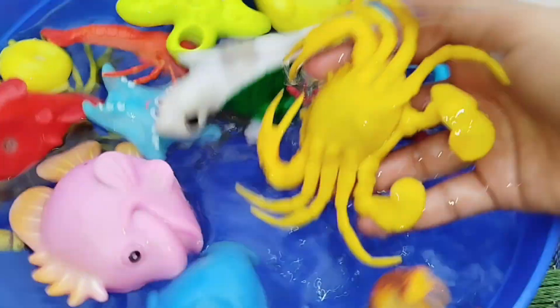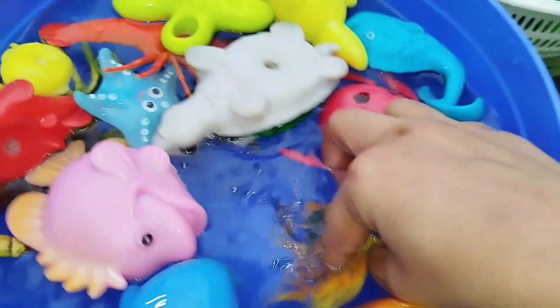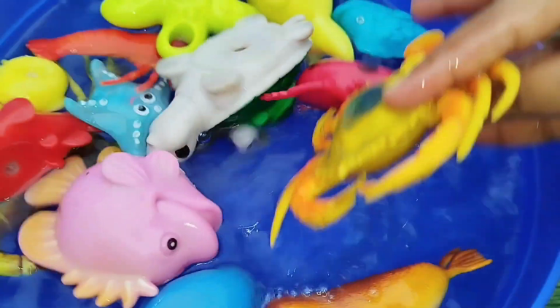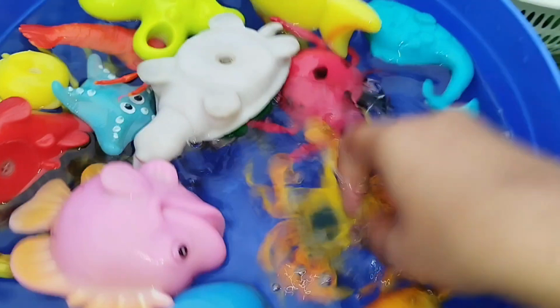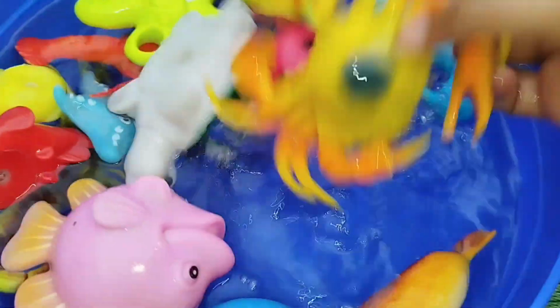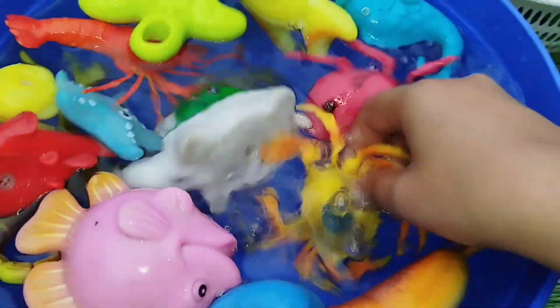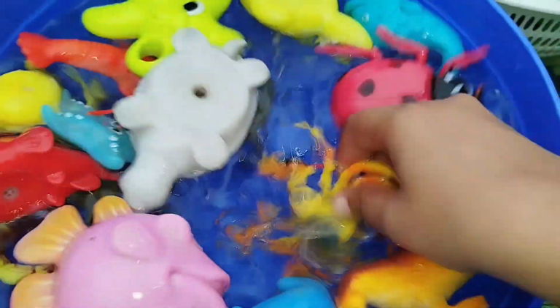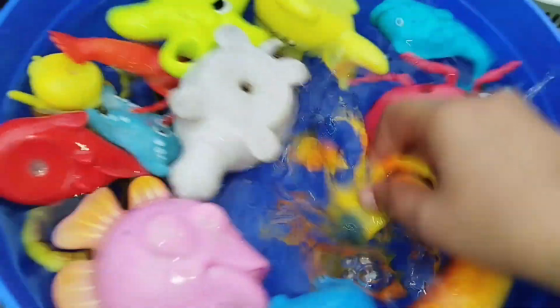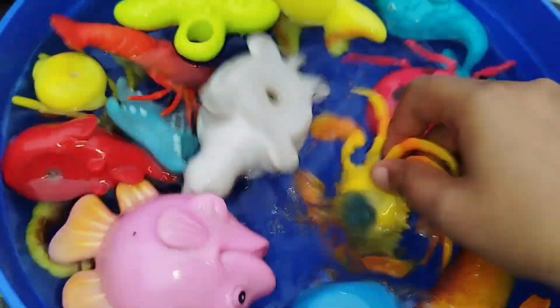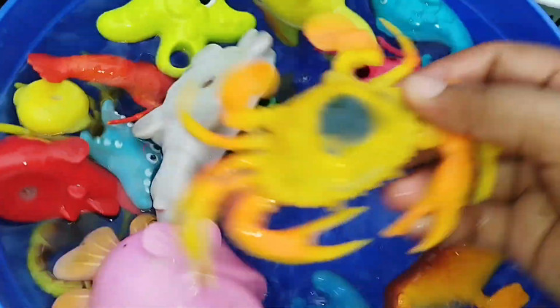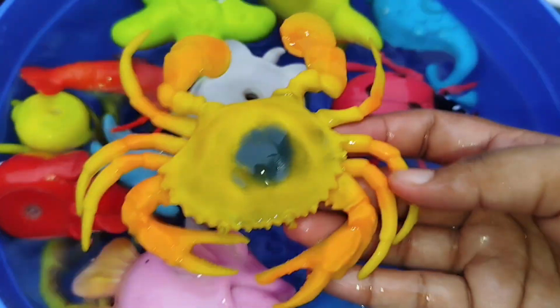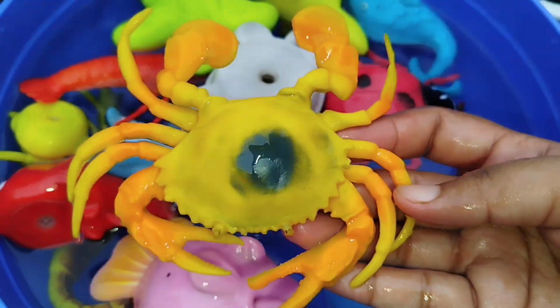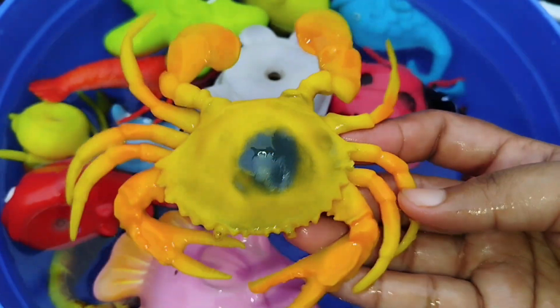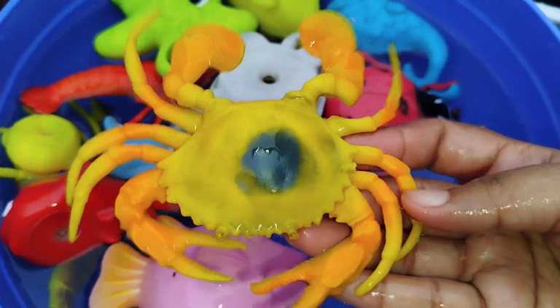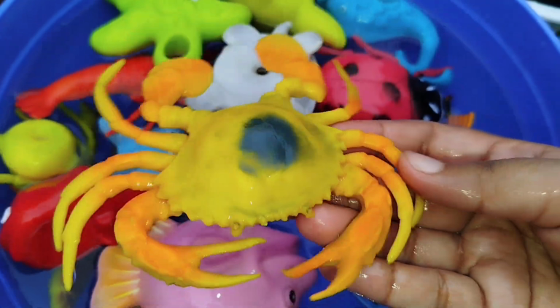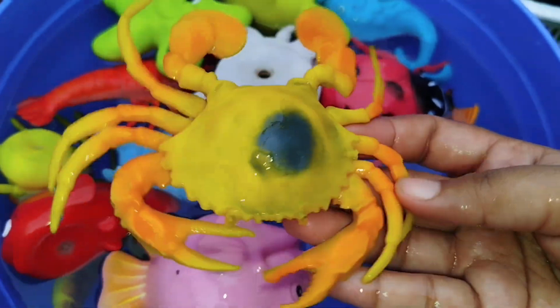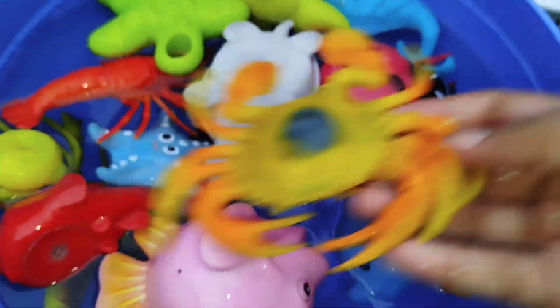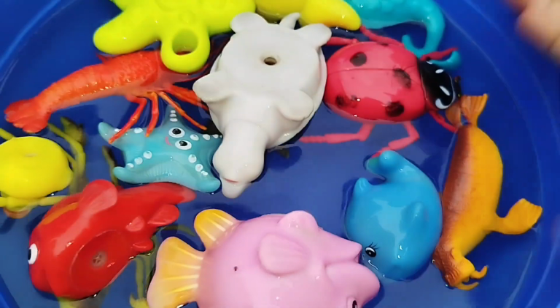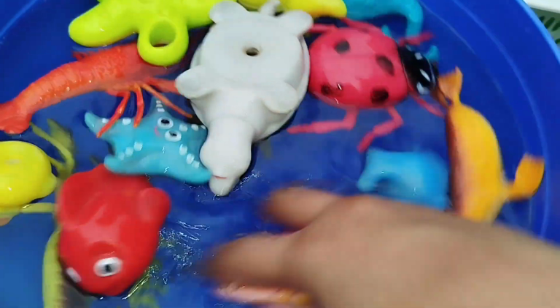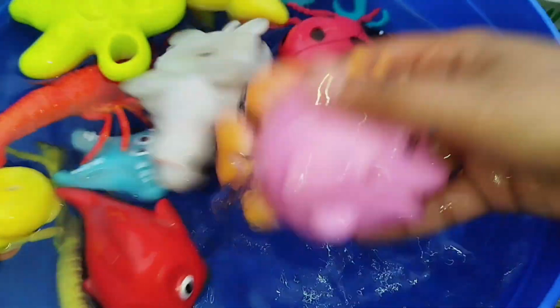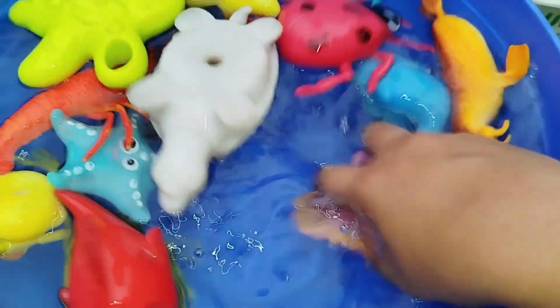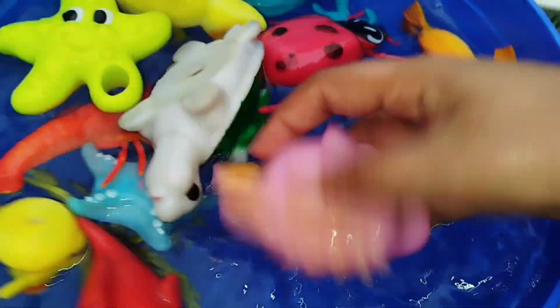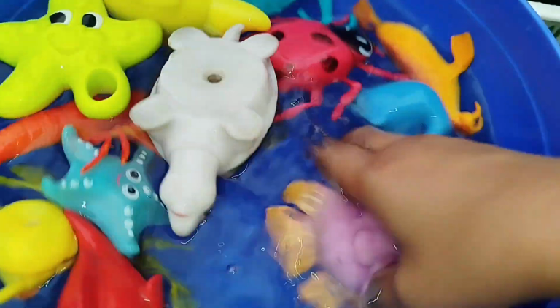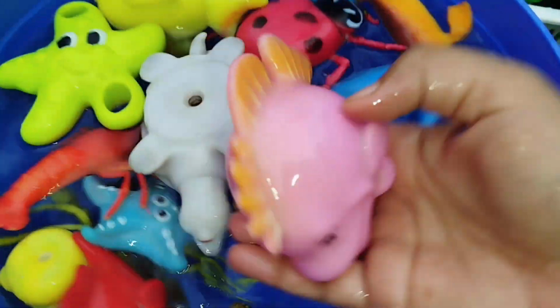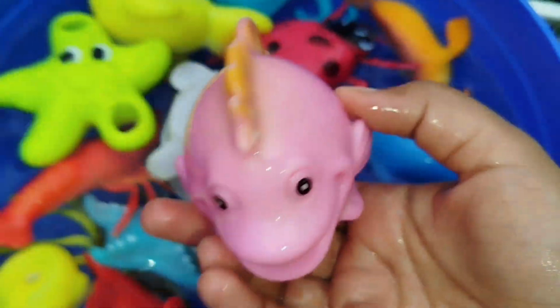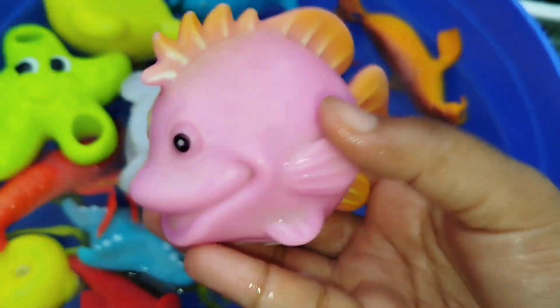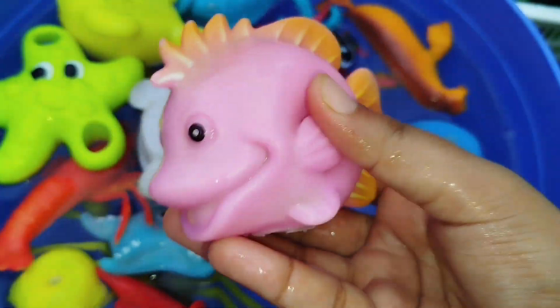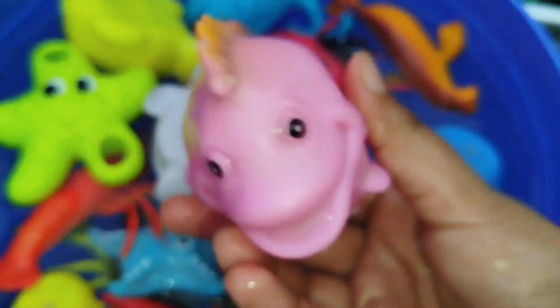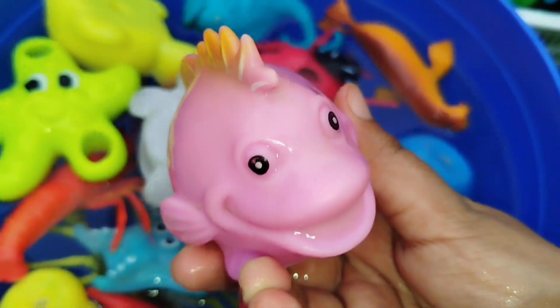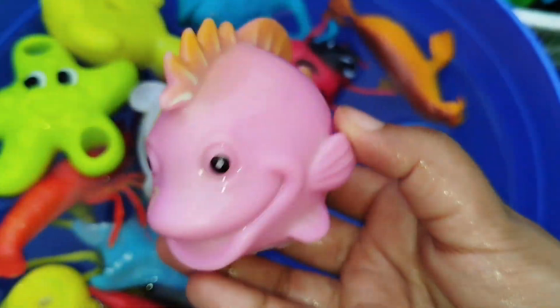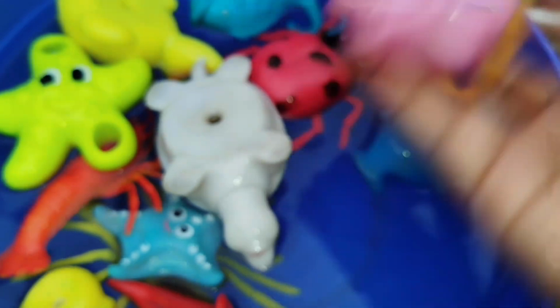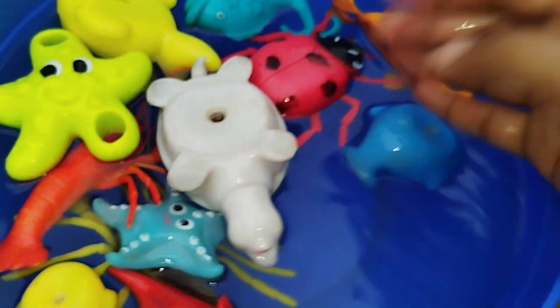The next one is a king crab. This is a king crab. The next sea animal is a pink fish.